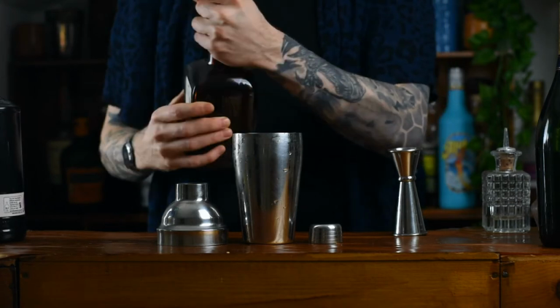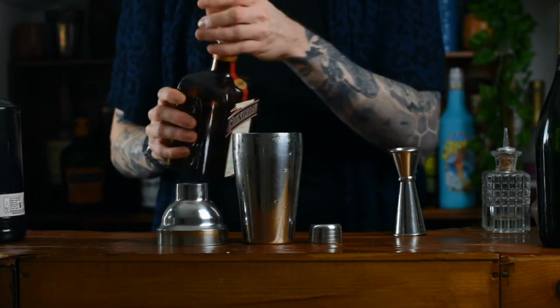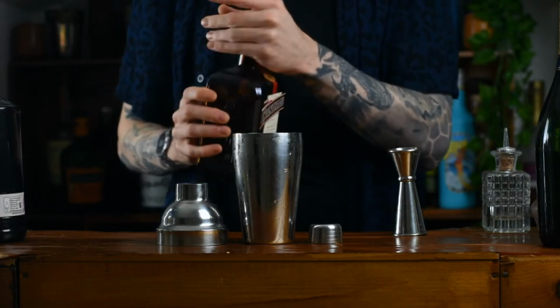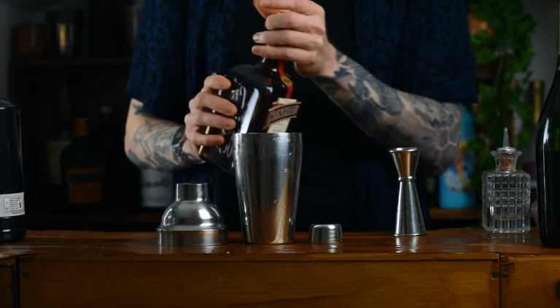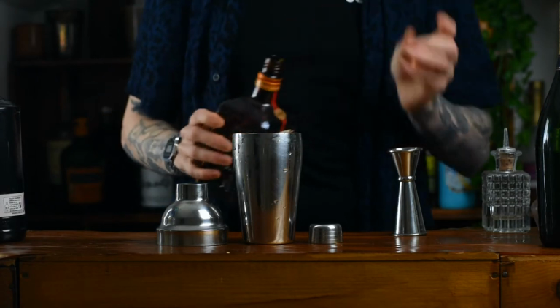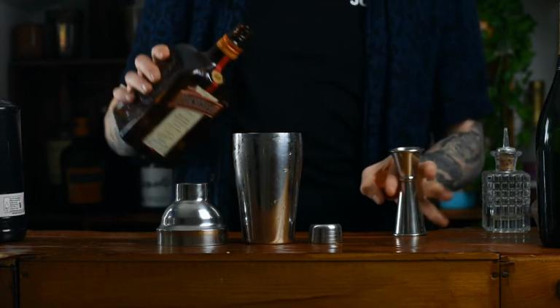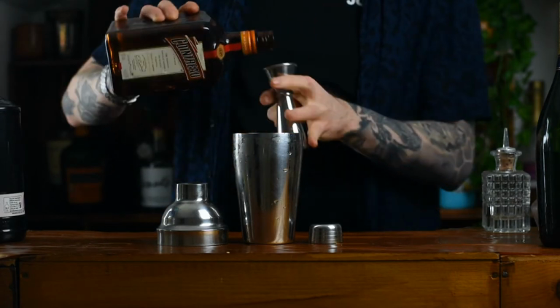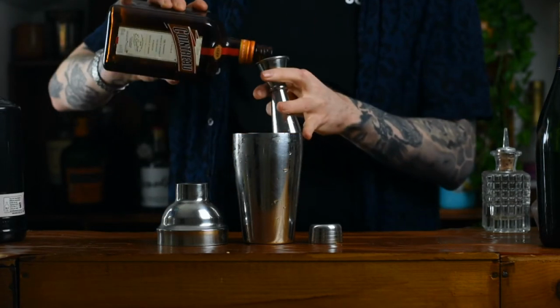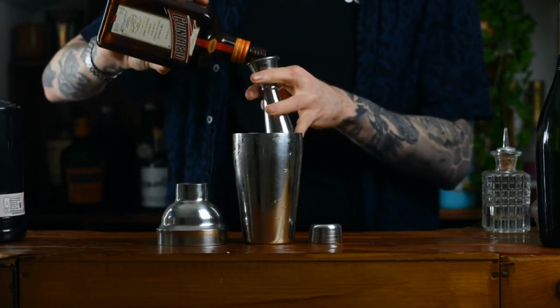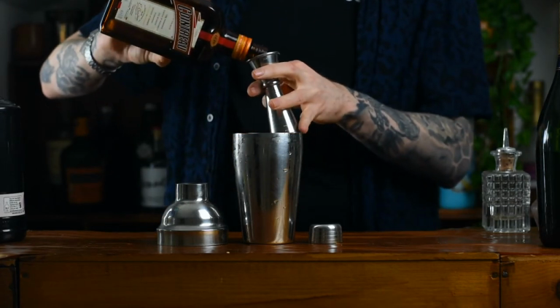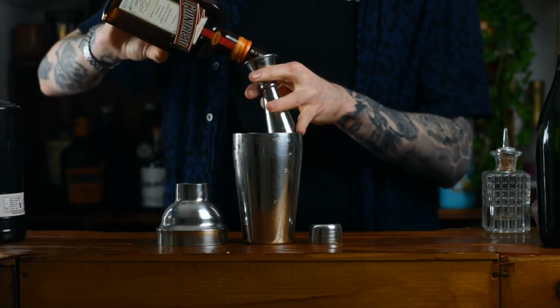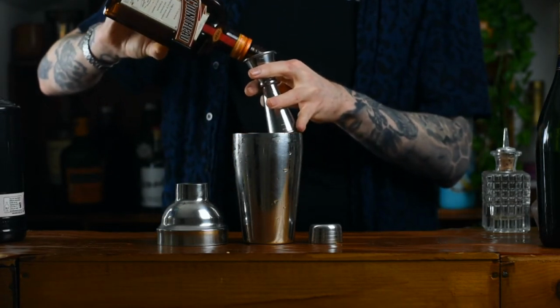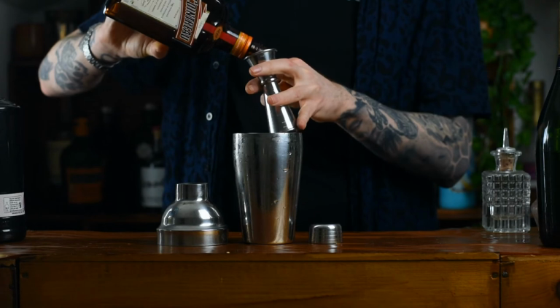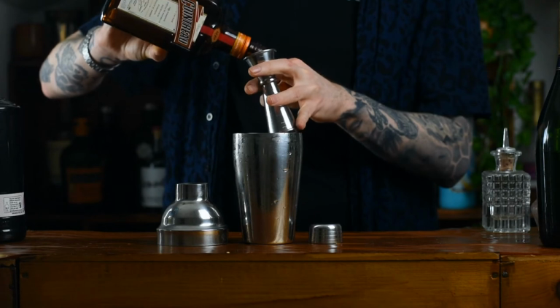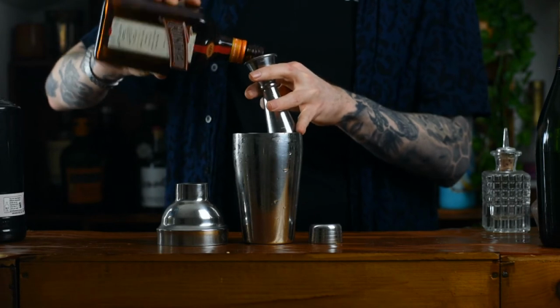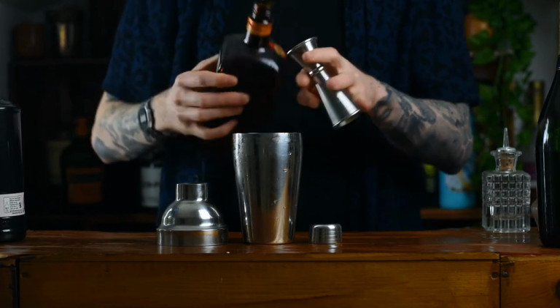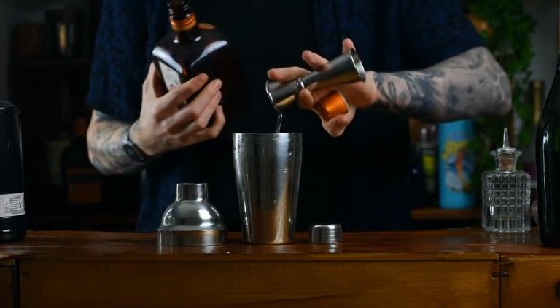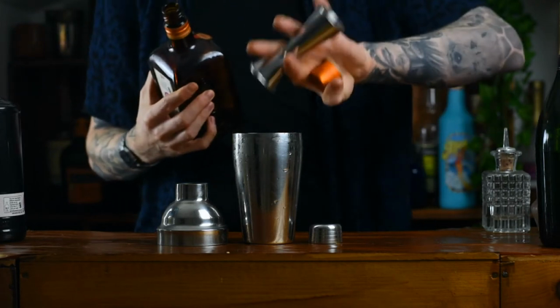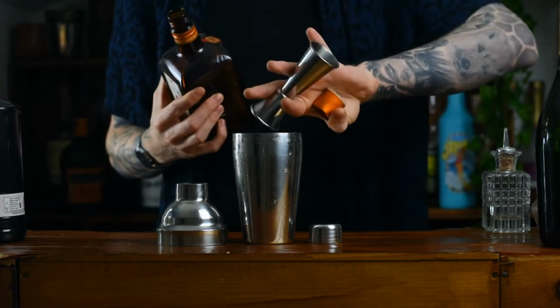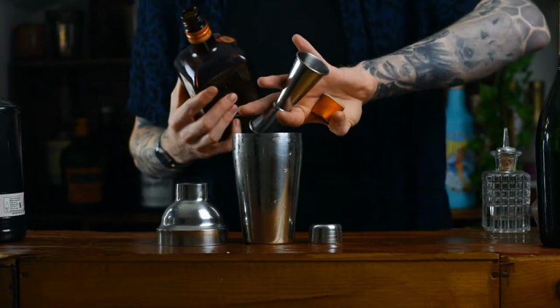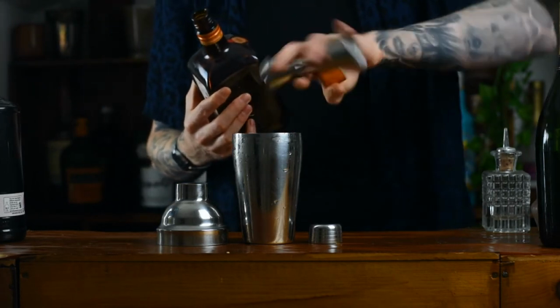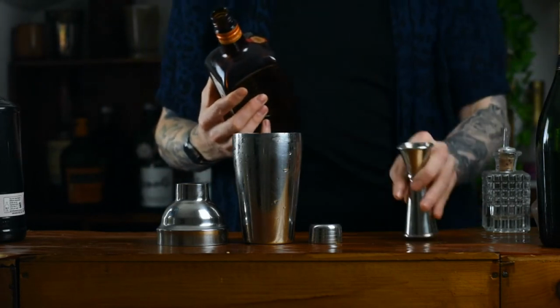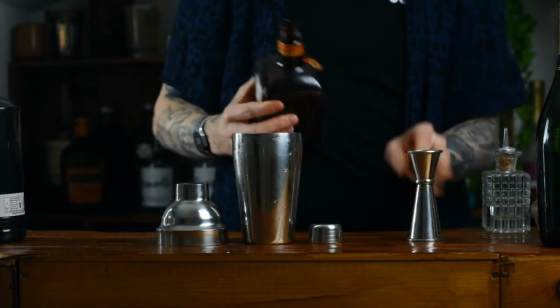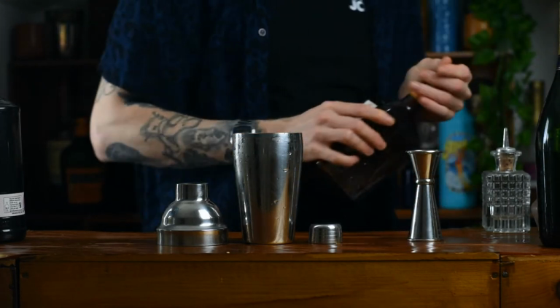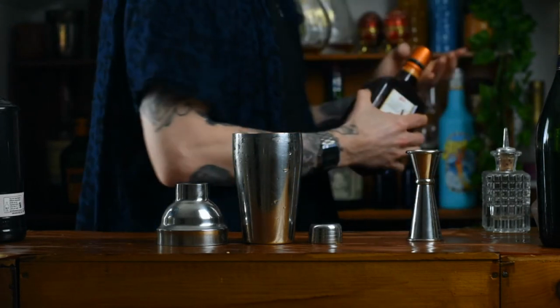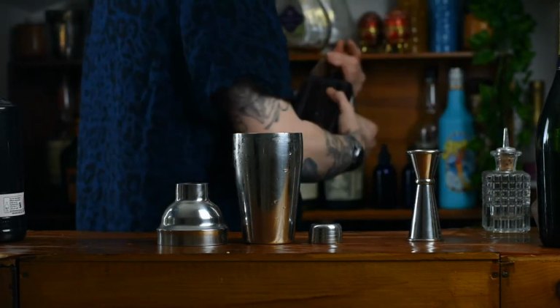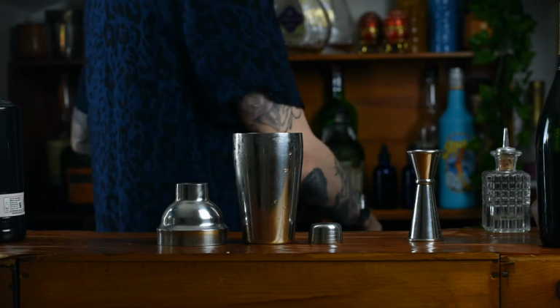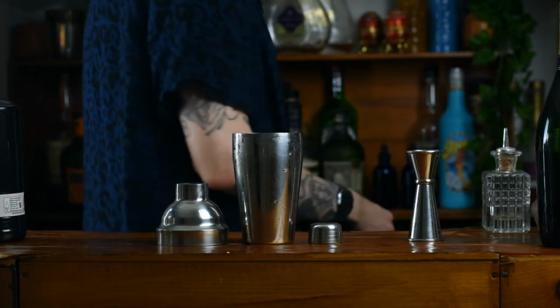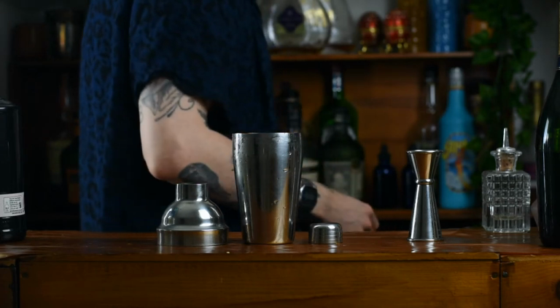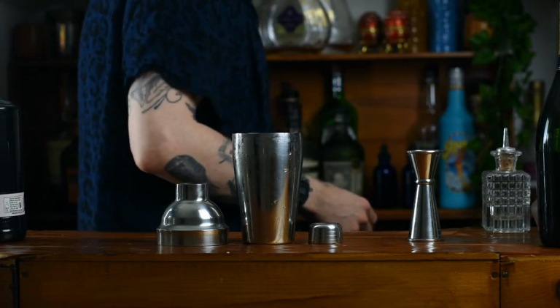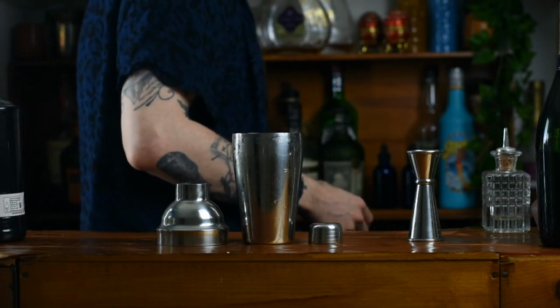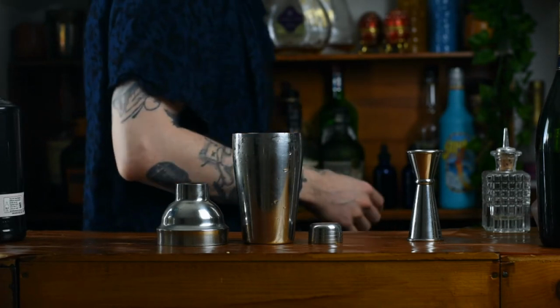Lastly, we're going to add some orange liqueur. I'm using Cointreau — triple sec works fine — and you want something generally a little bit stronger and a little bit drier, to really make those flavours pop.